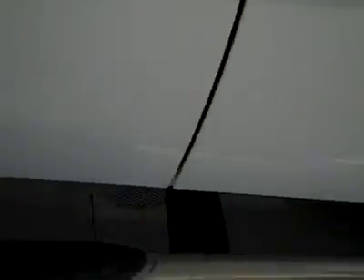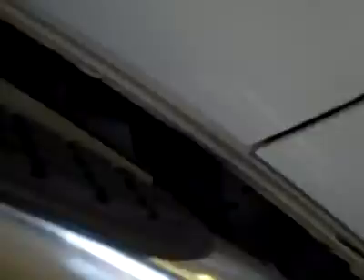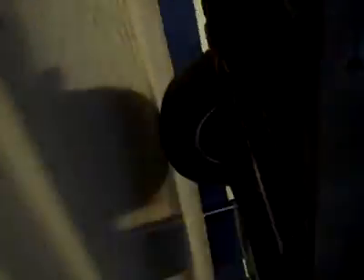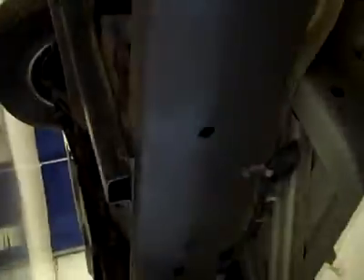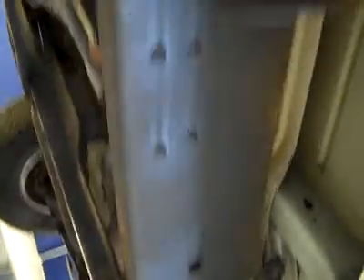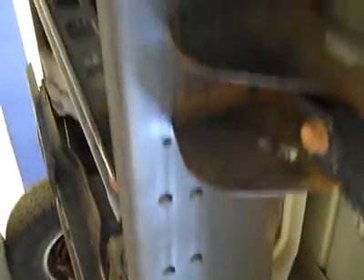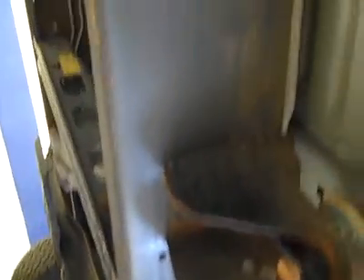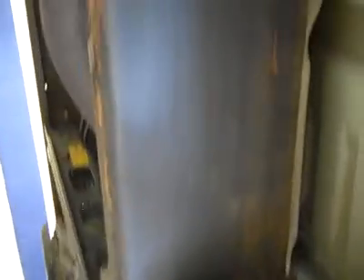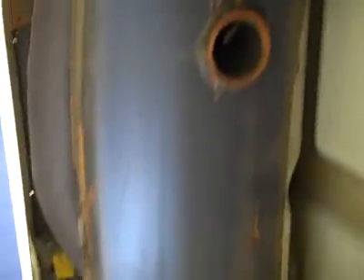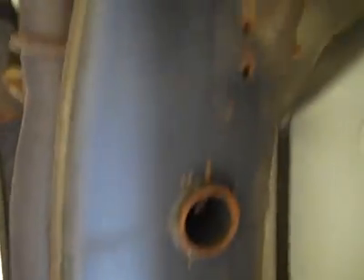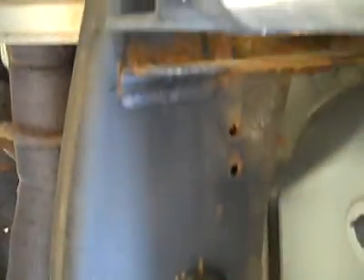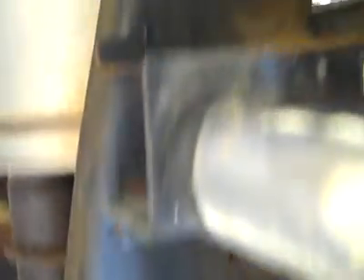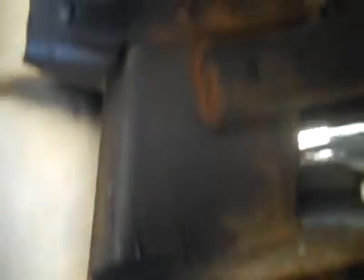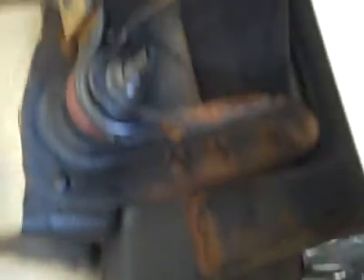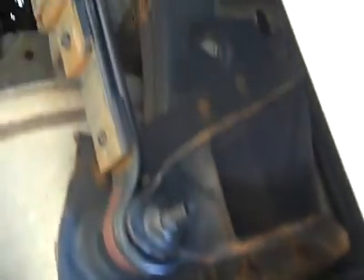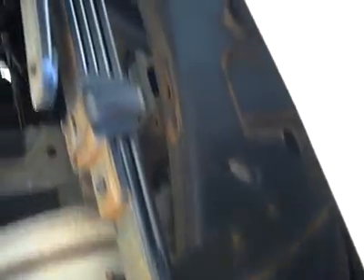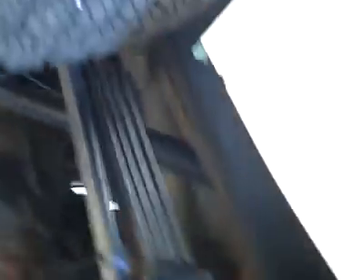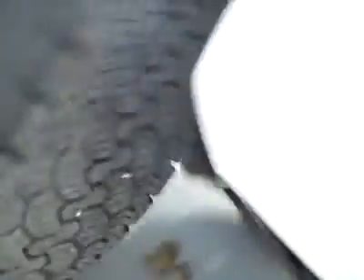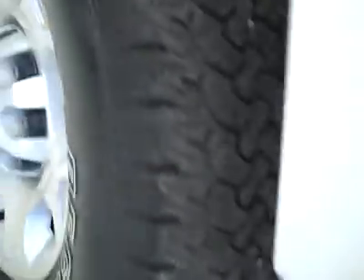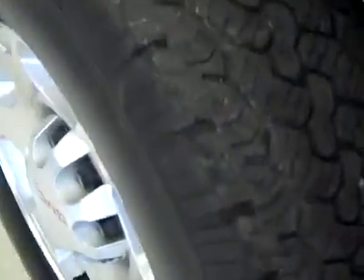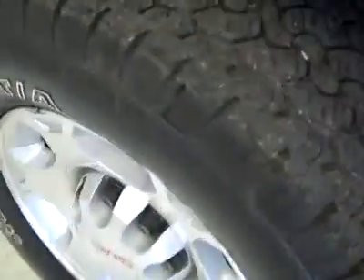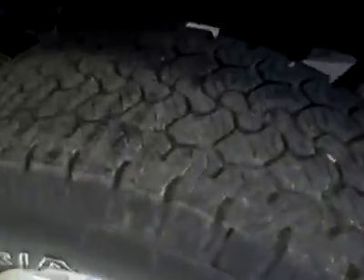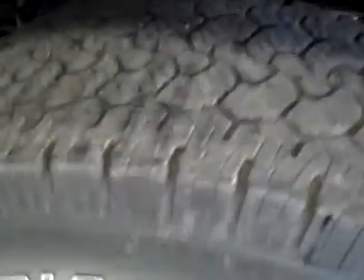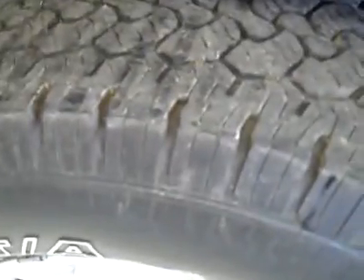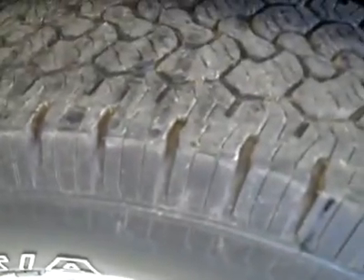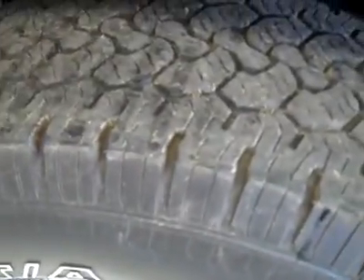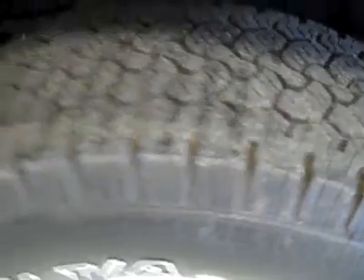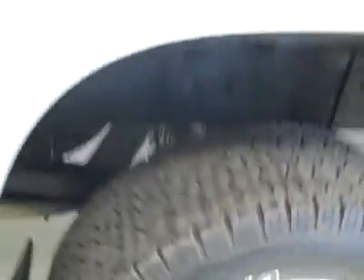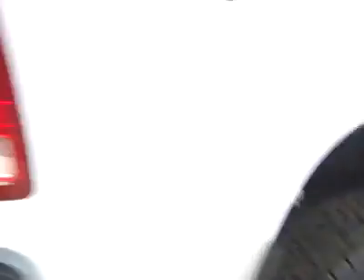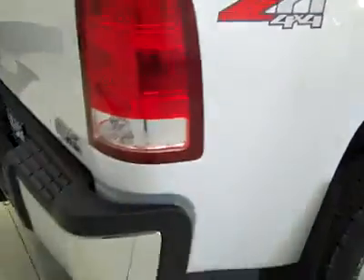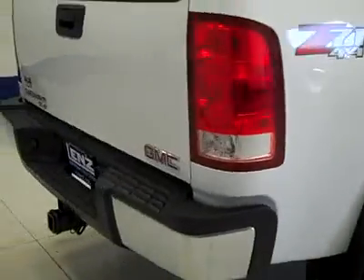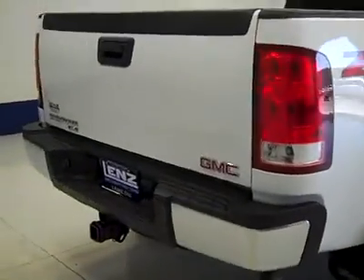Let's take a look underneath. The frame and underbody are very clean all the way back, with just a hint of corrosion in the typical areas.